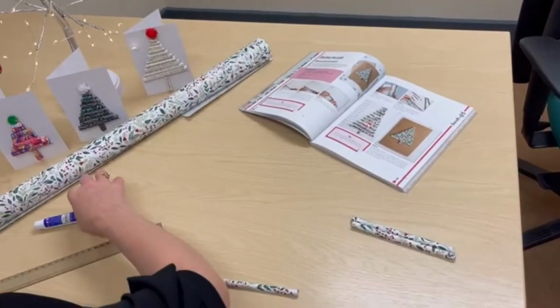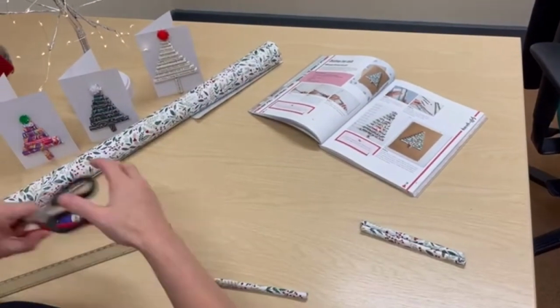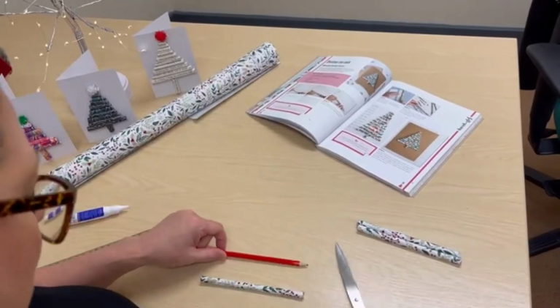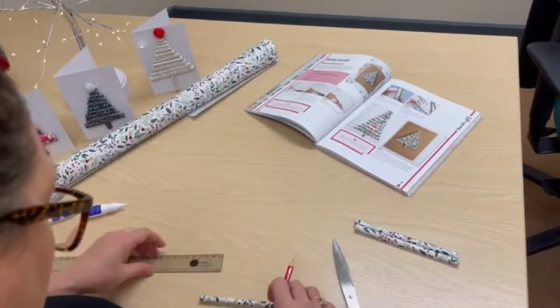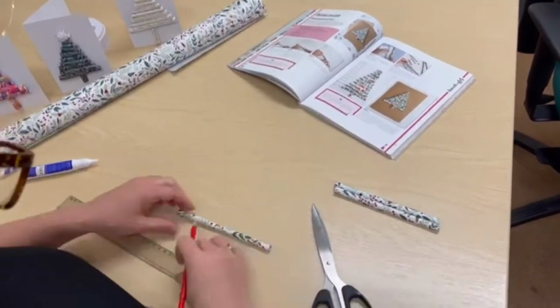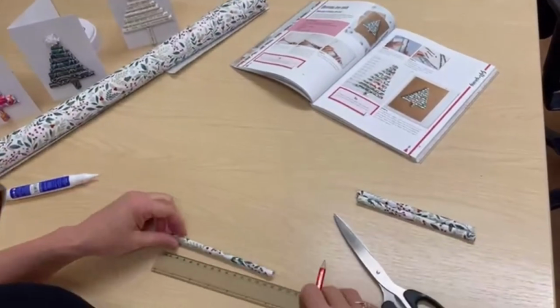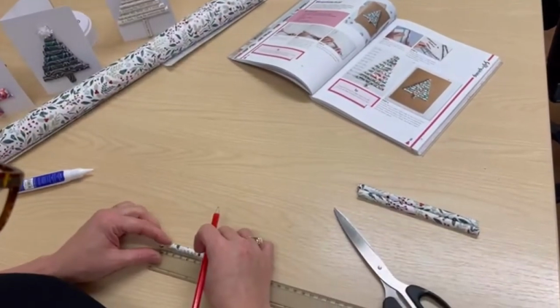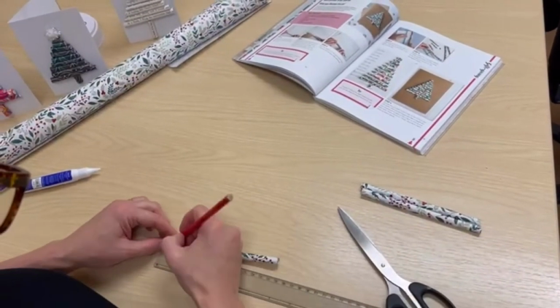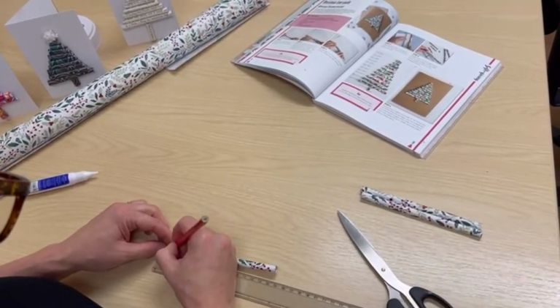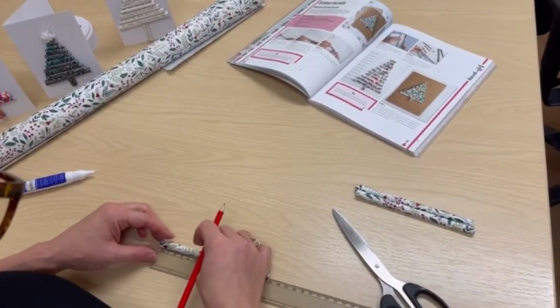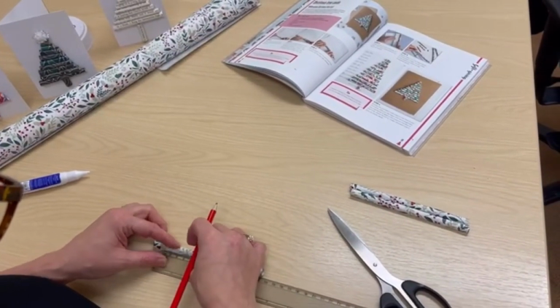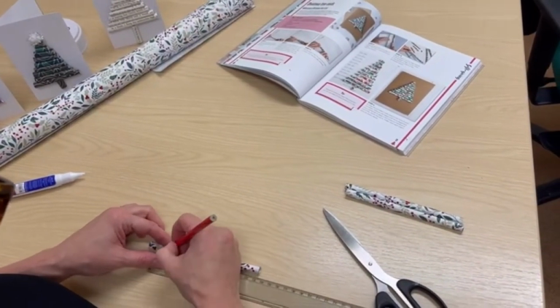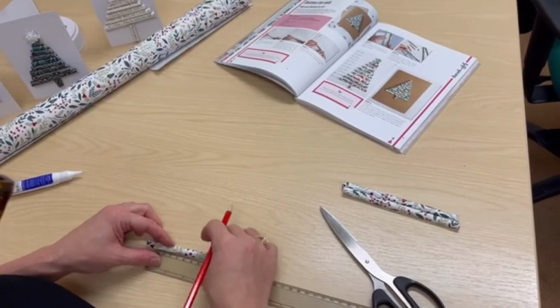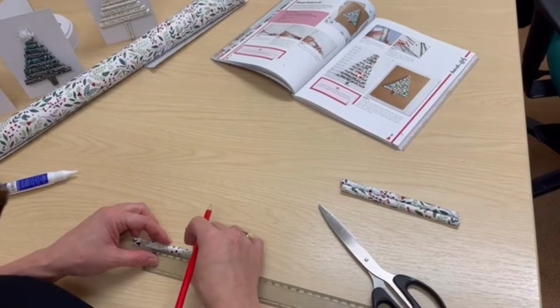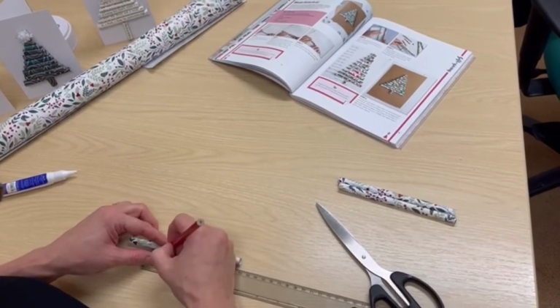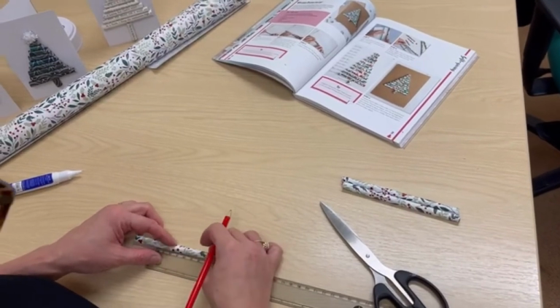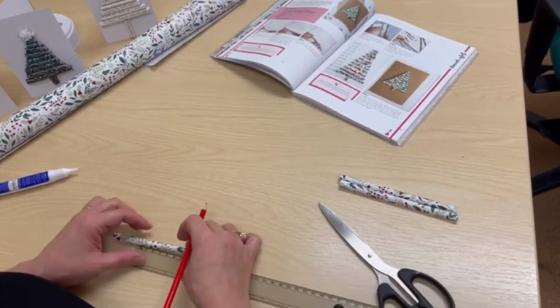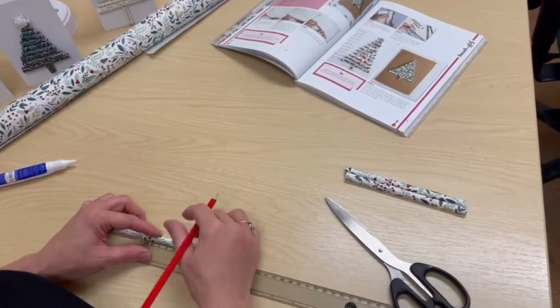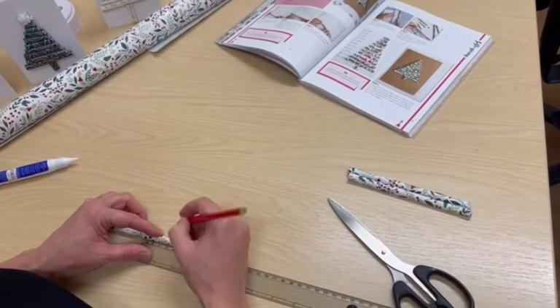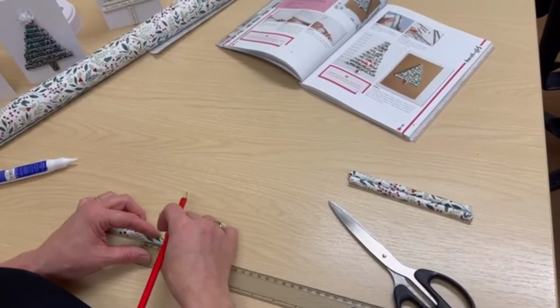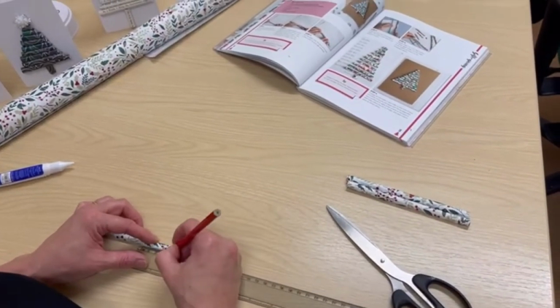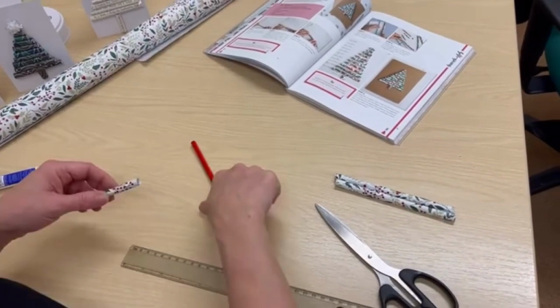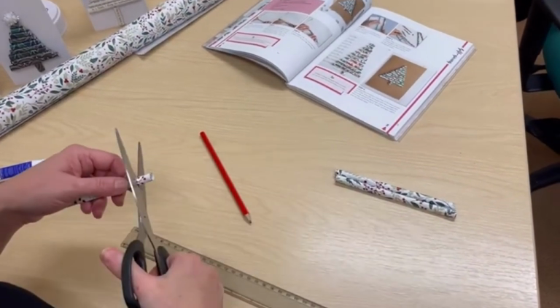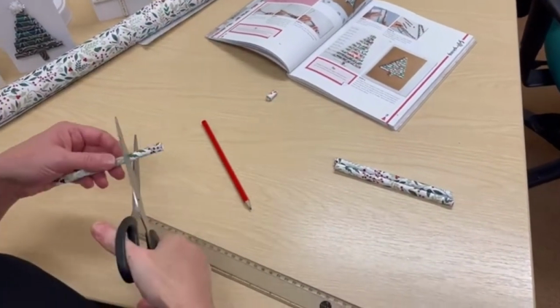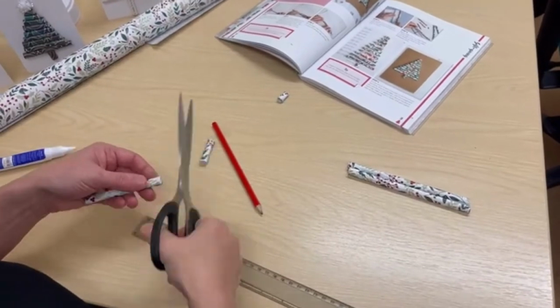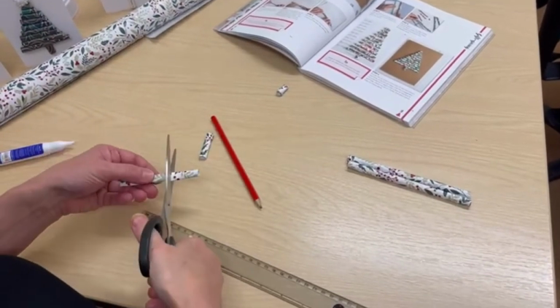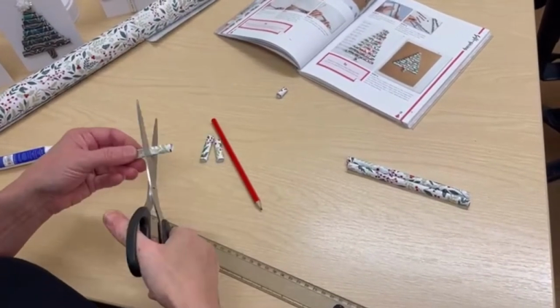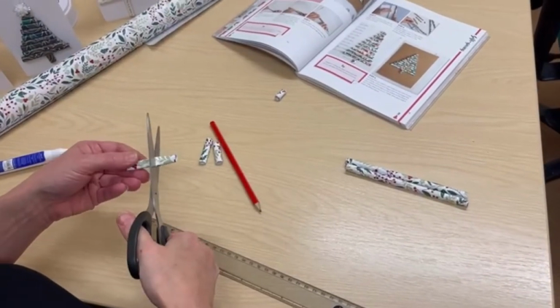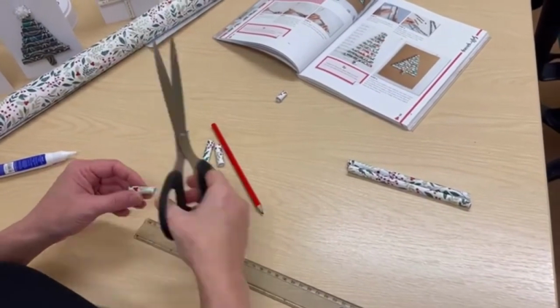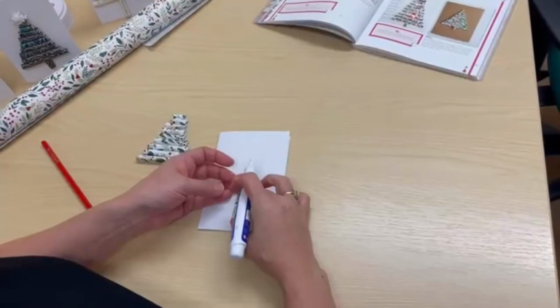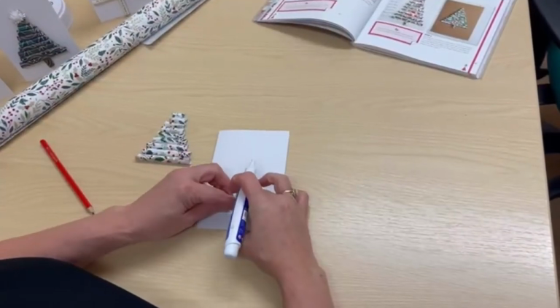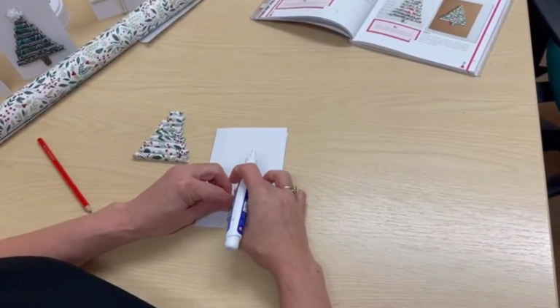Next, you need to measure and cut the tubes in centimeters, starting with the smallest which is one centimeter and going up to nine centimeters. You should then be left with nine tubes that go up in size.